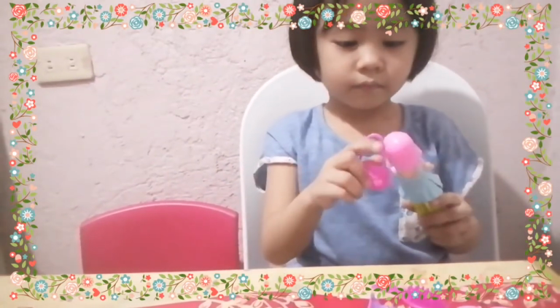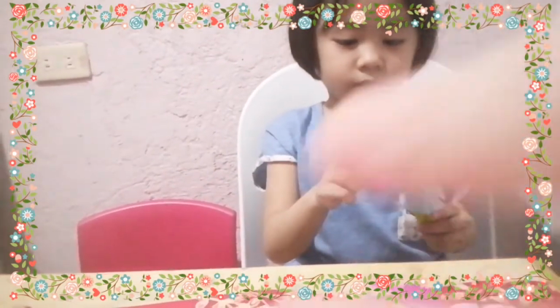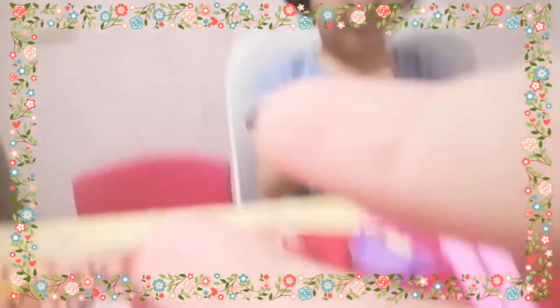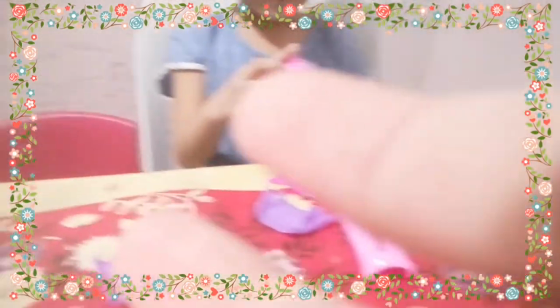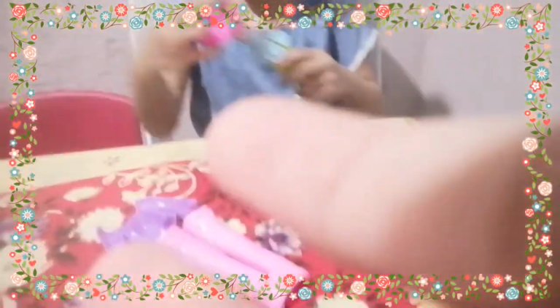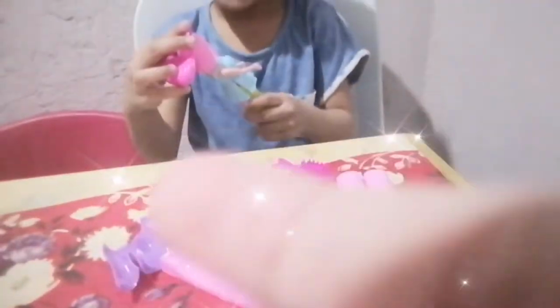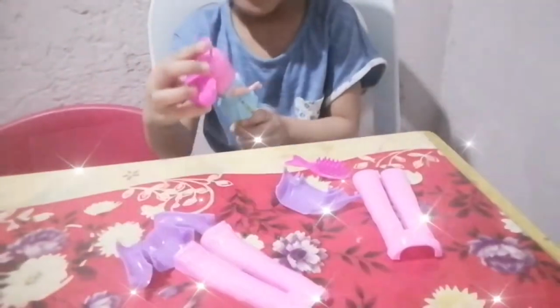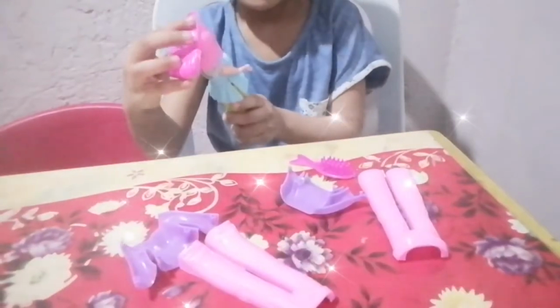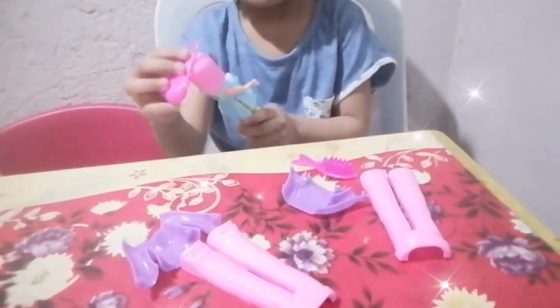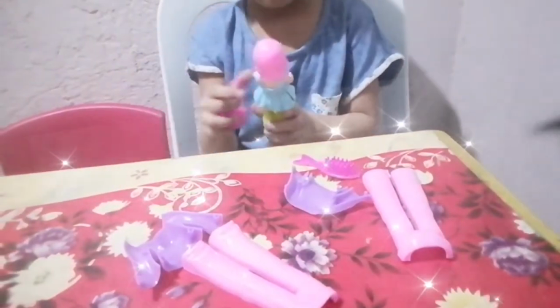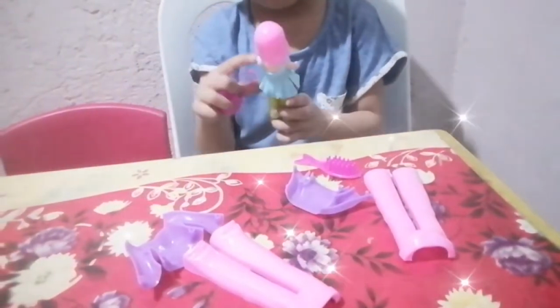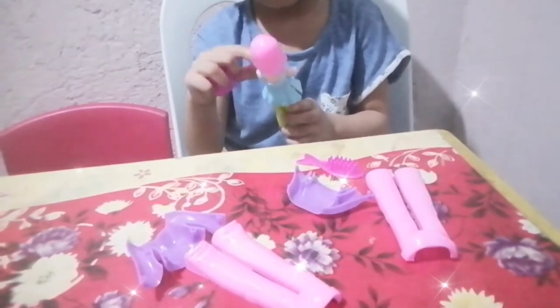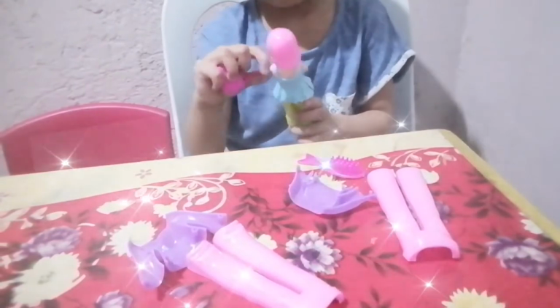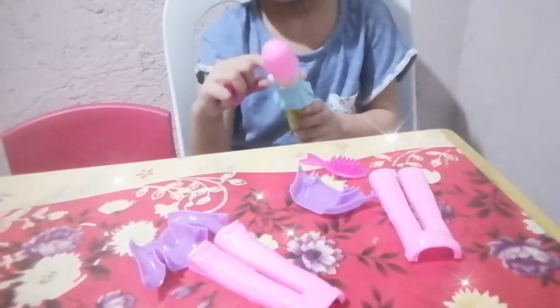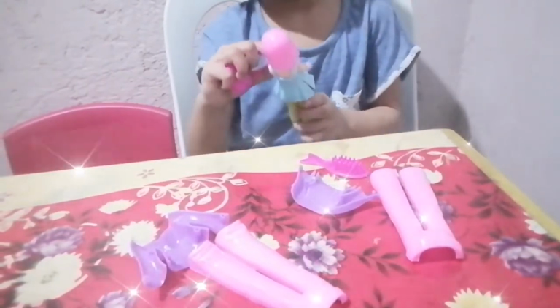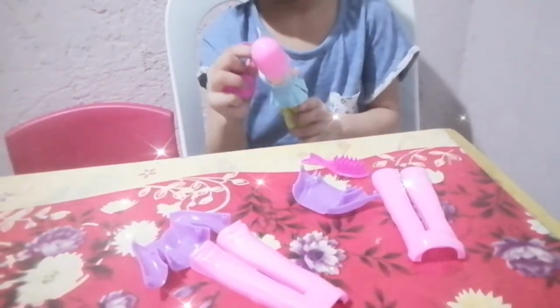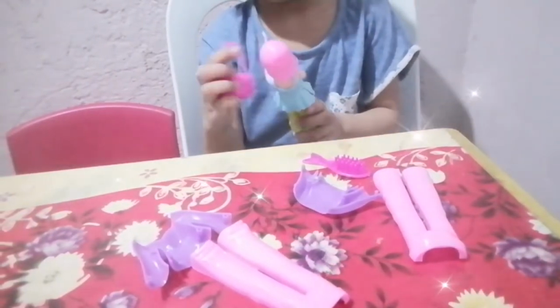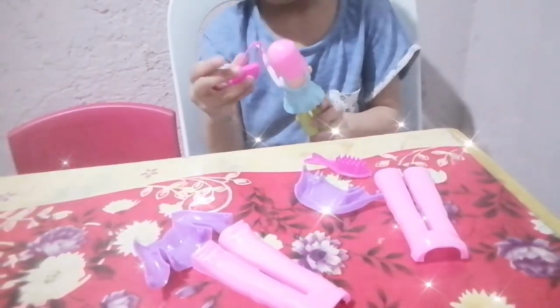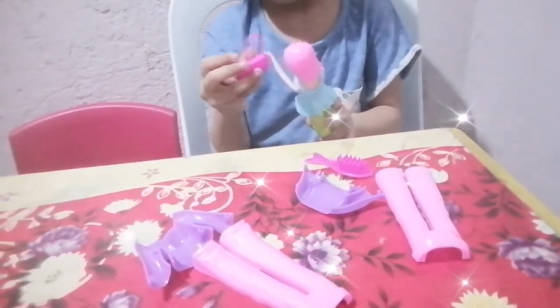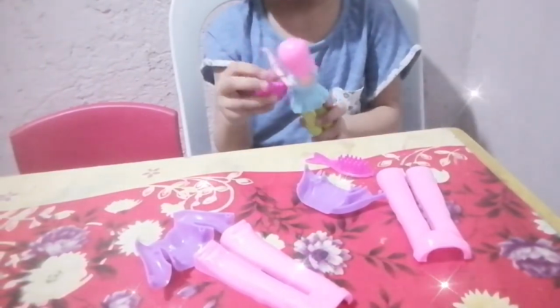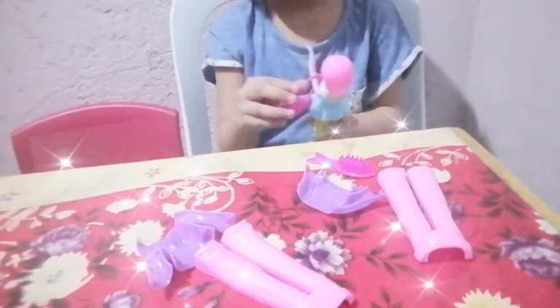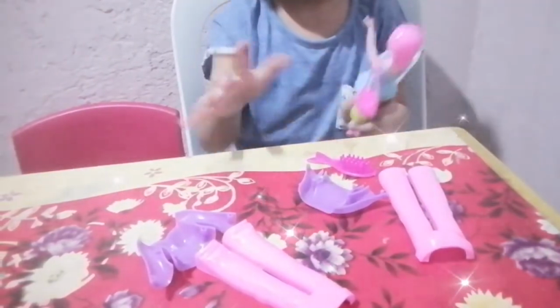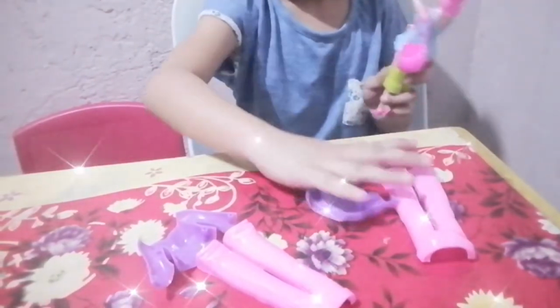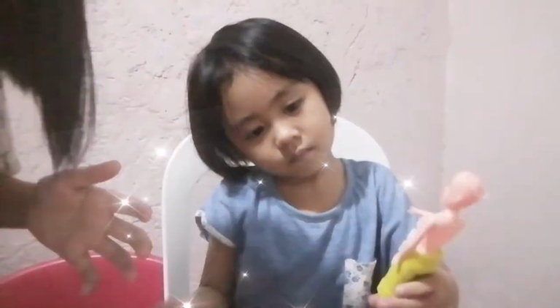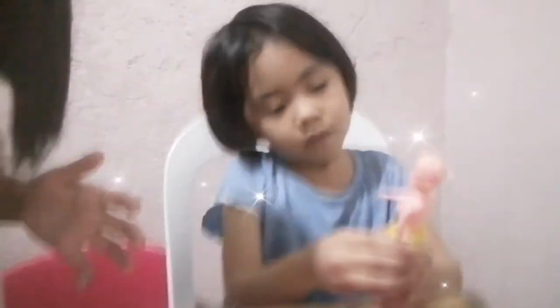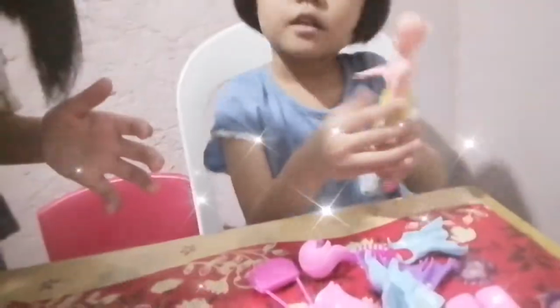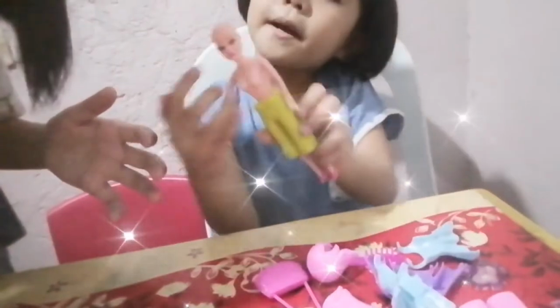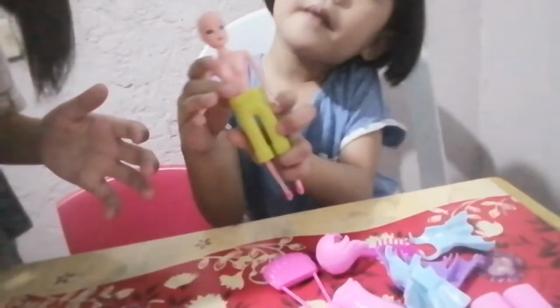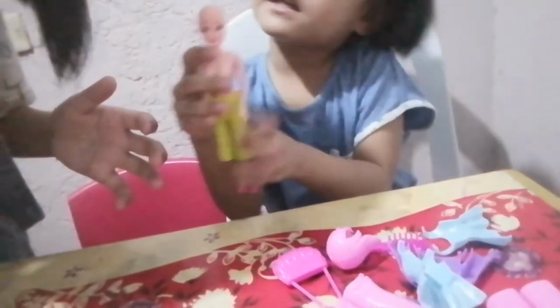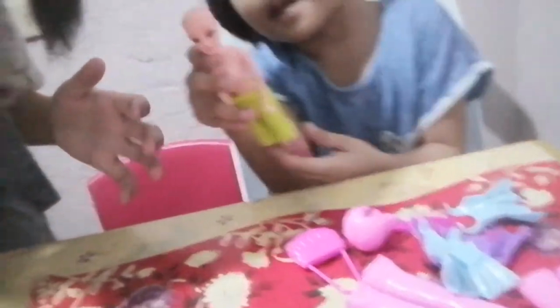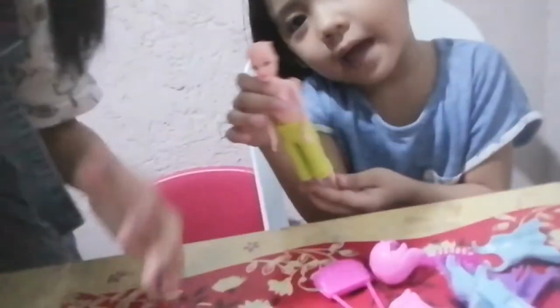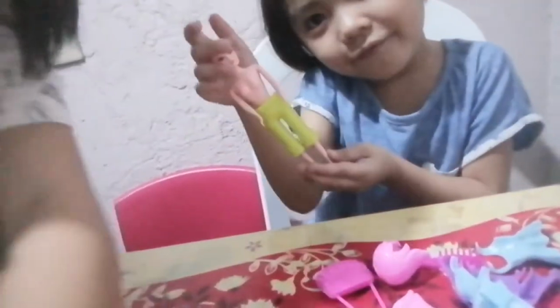So my little sister will show you how to play, and I'm gonna give some of my Barbie a bath.